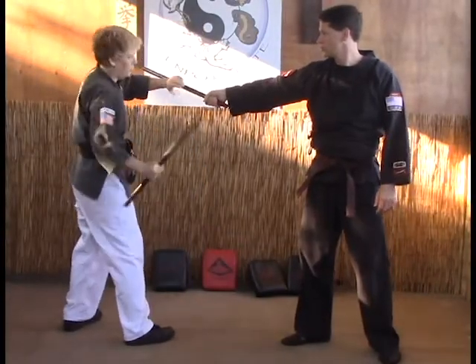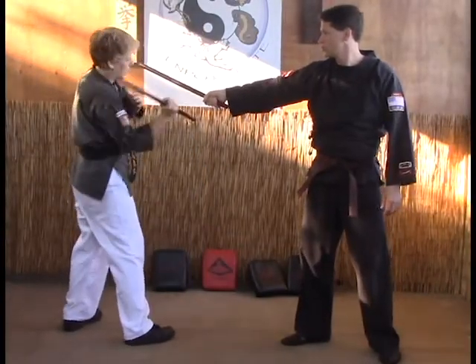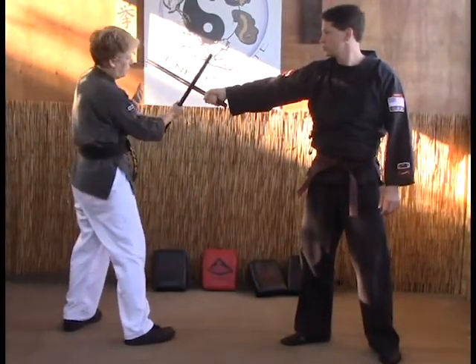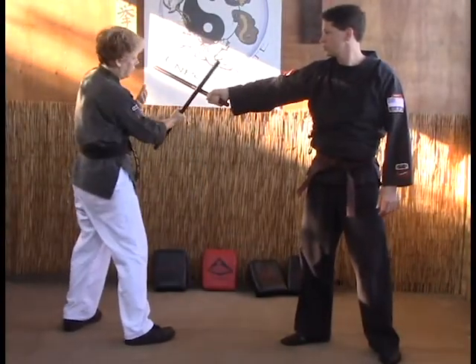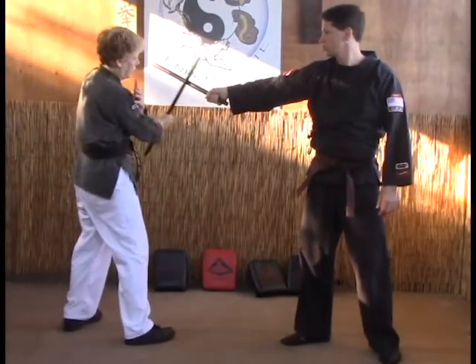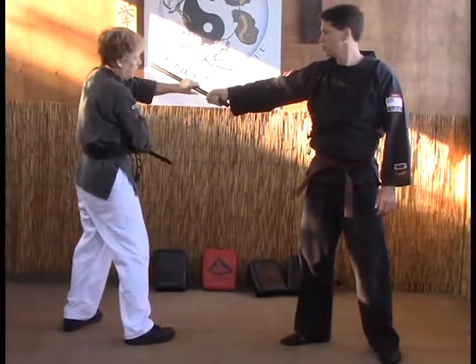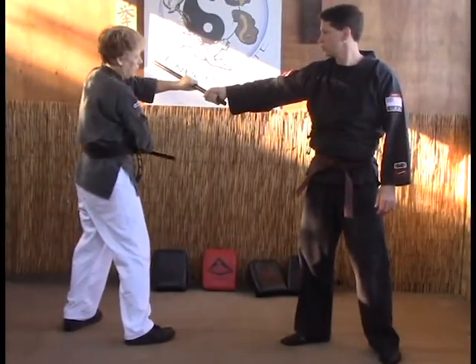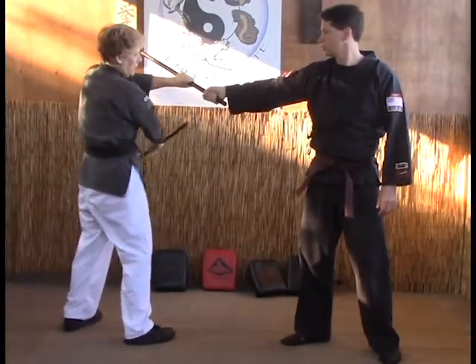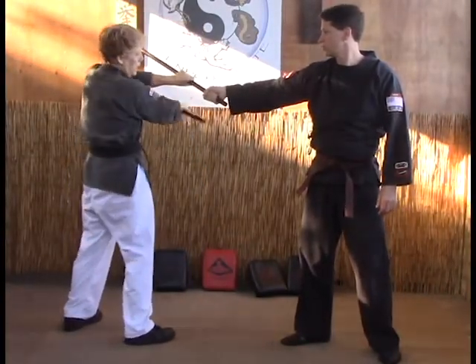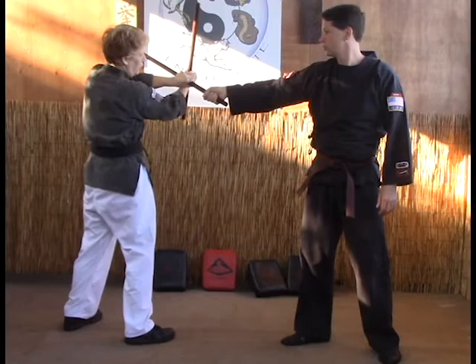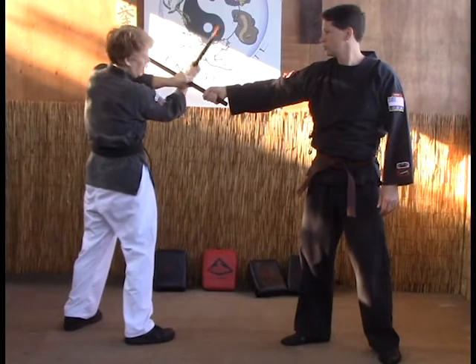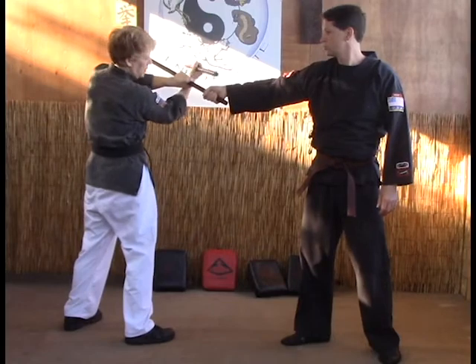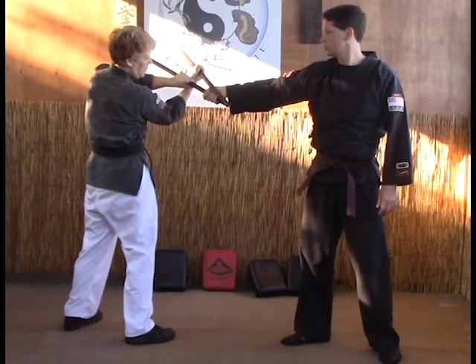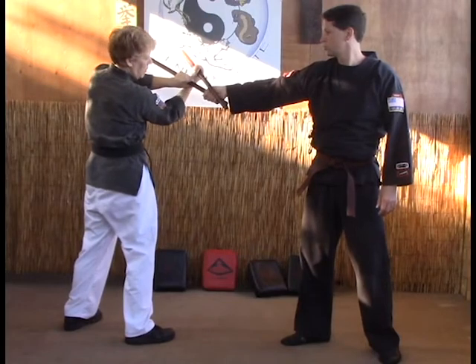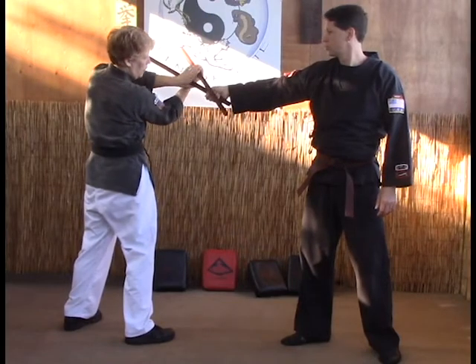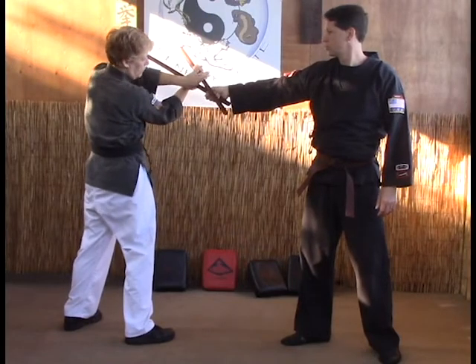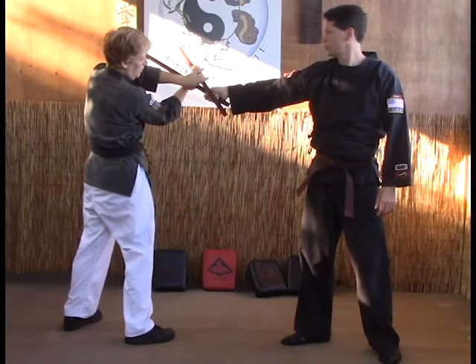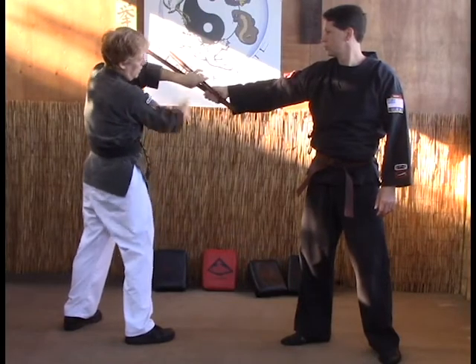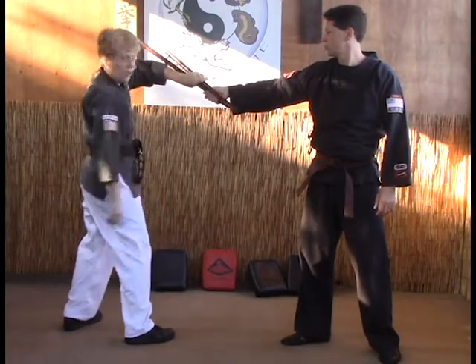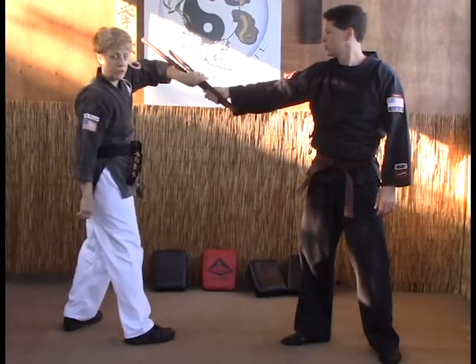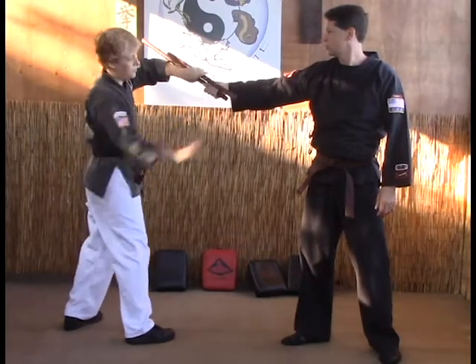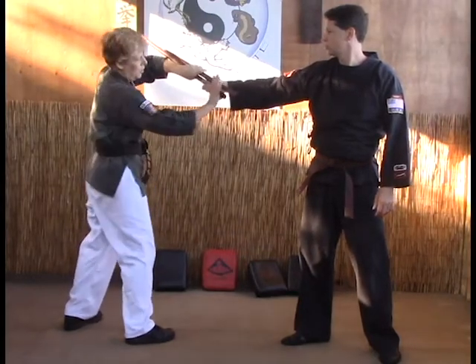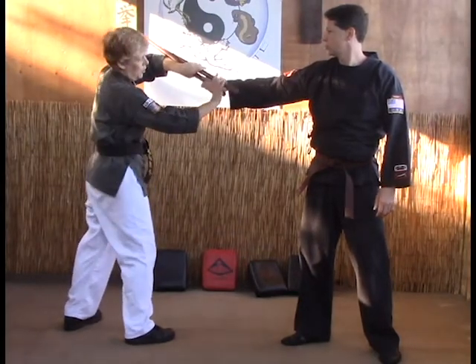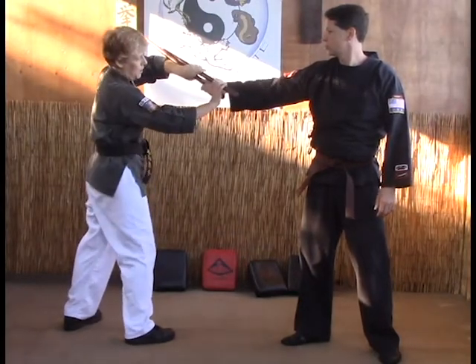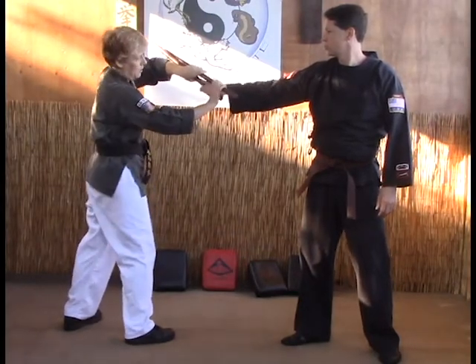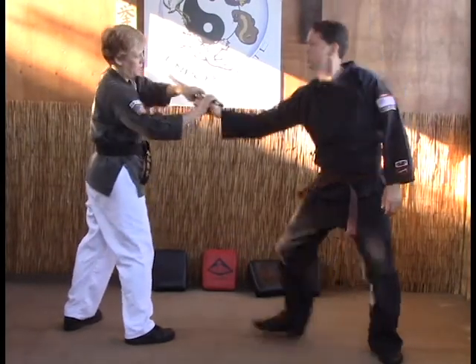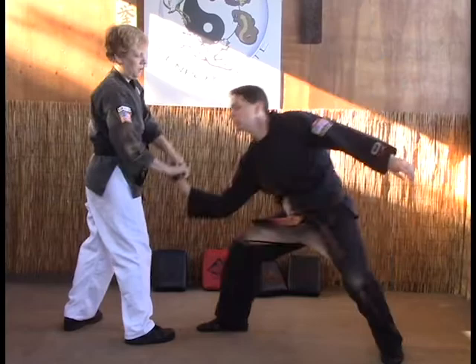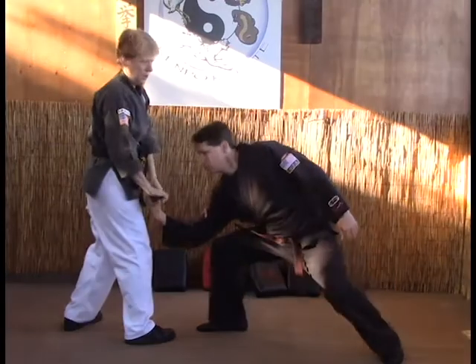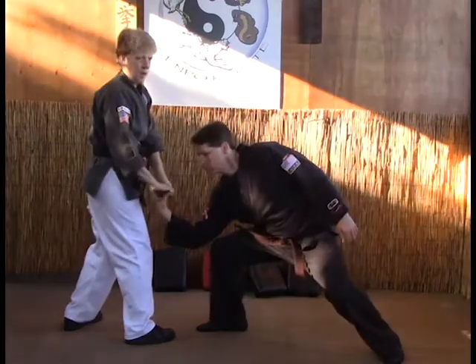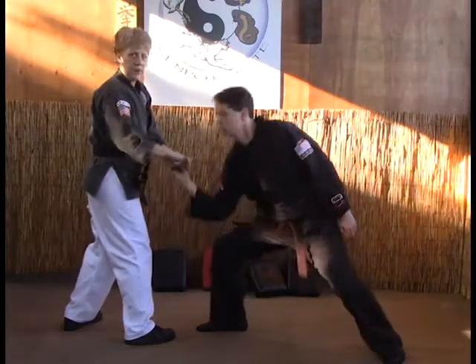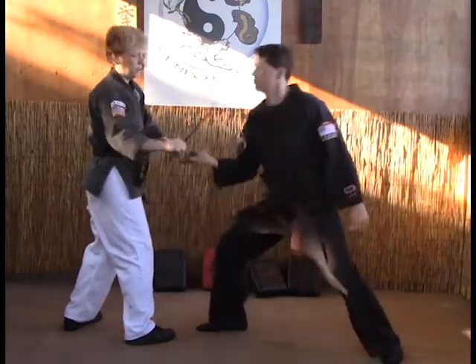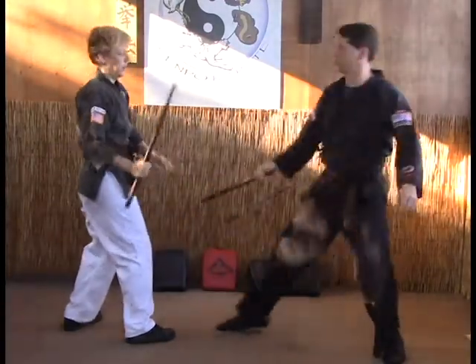You're going to hit the stick, check it, then your hand's going to come back over like so, left grabs, right grabs, and then go straight down.